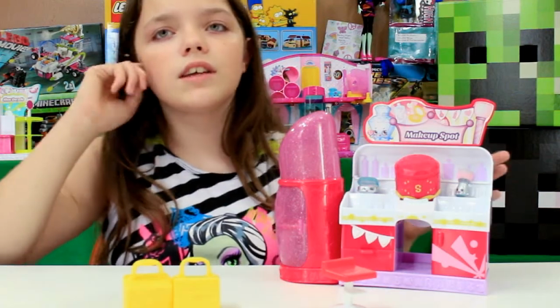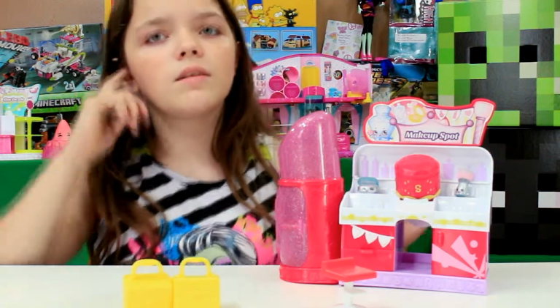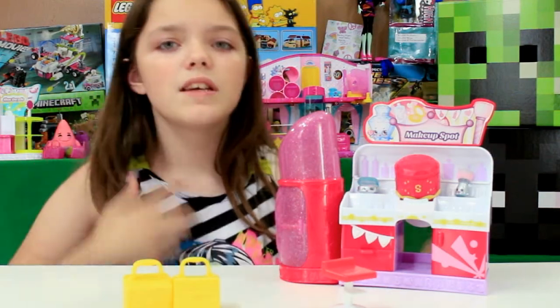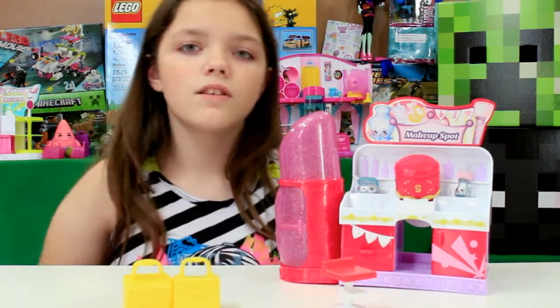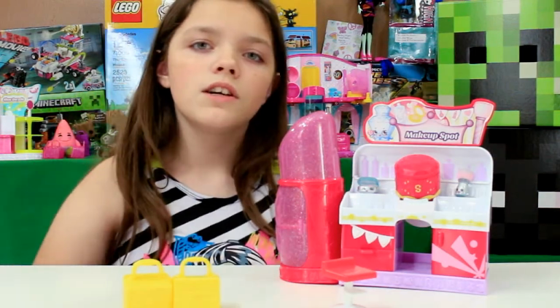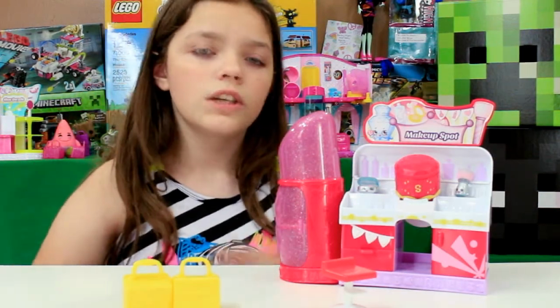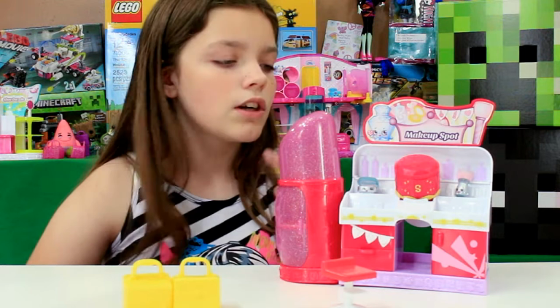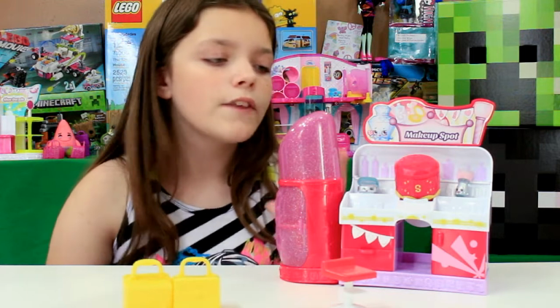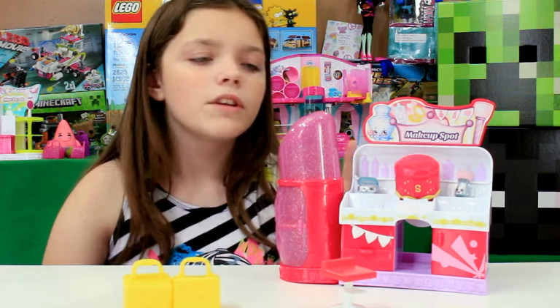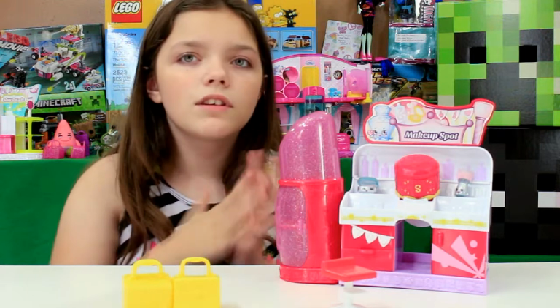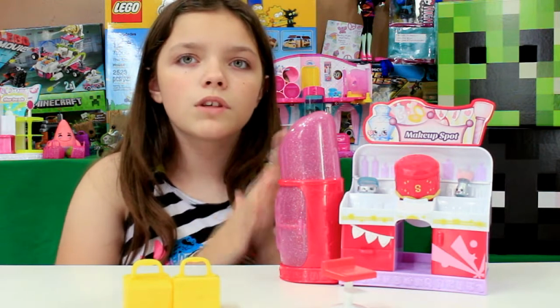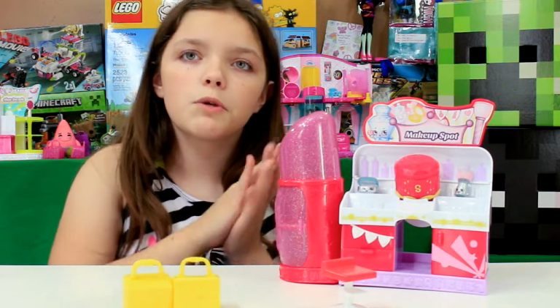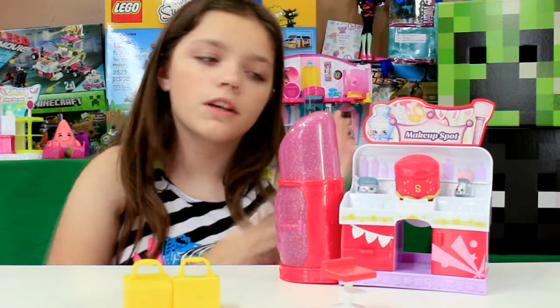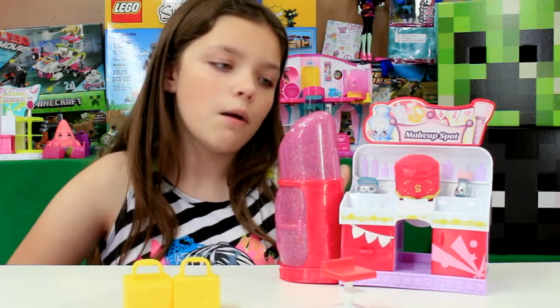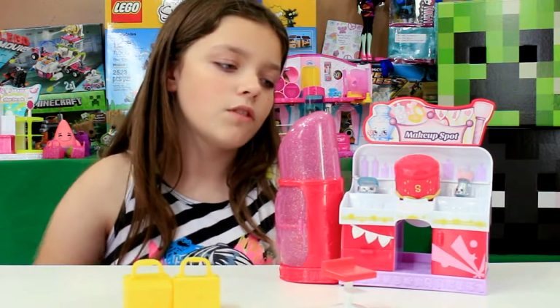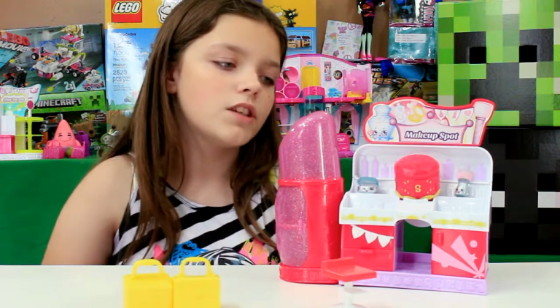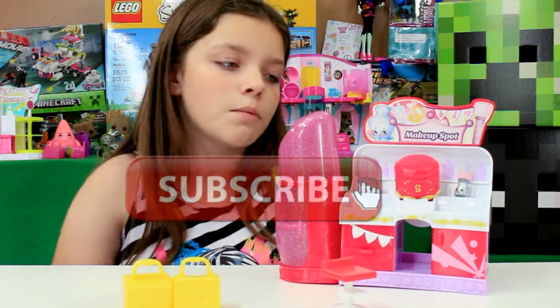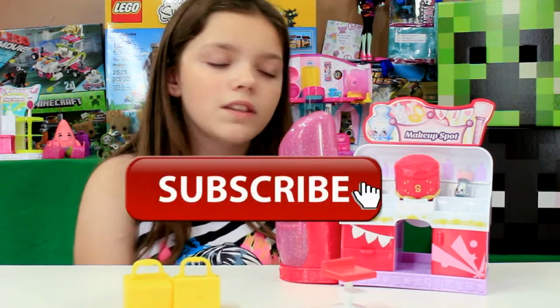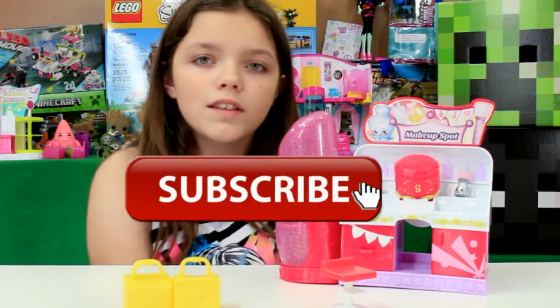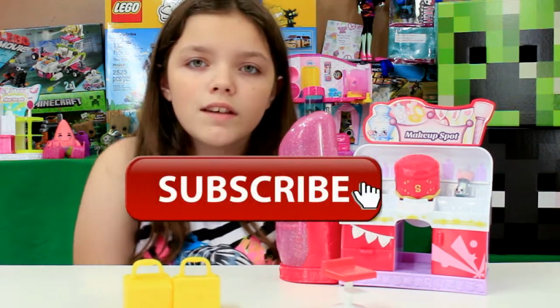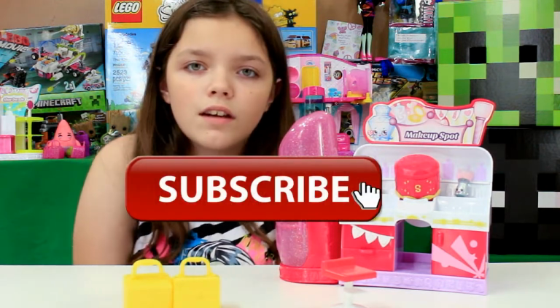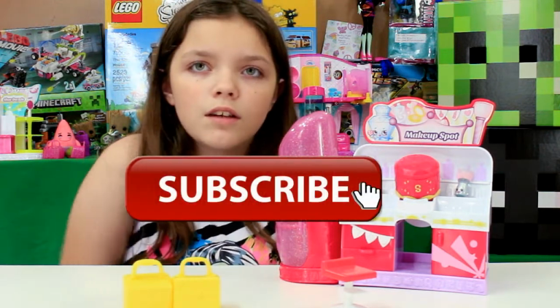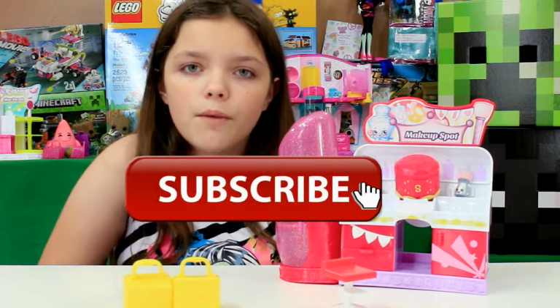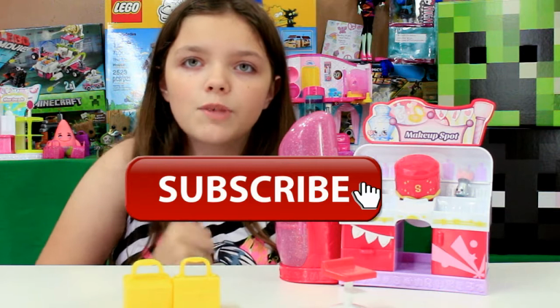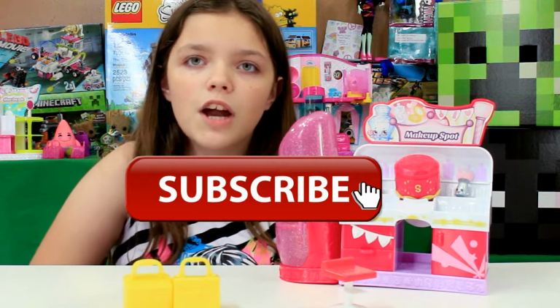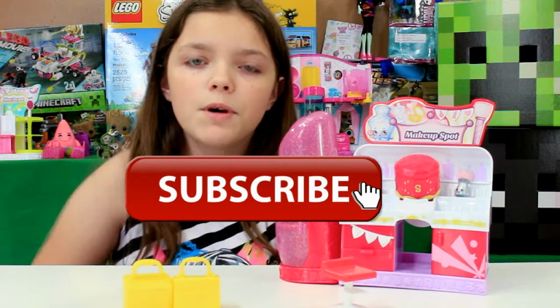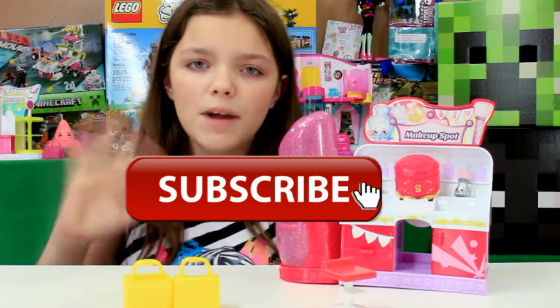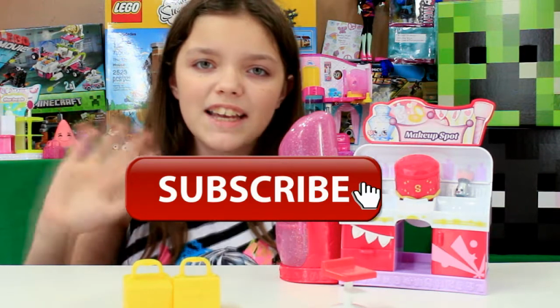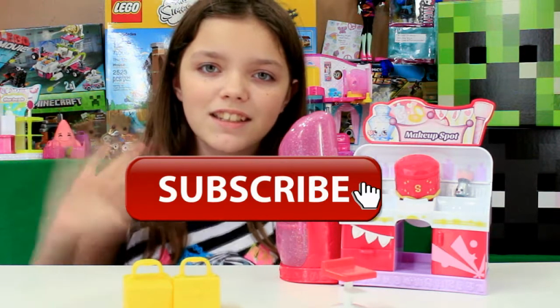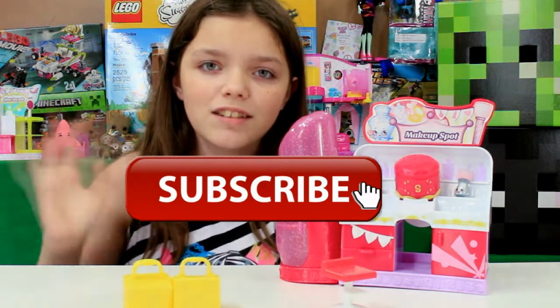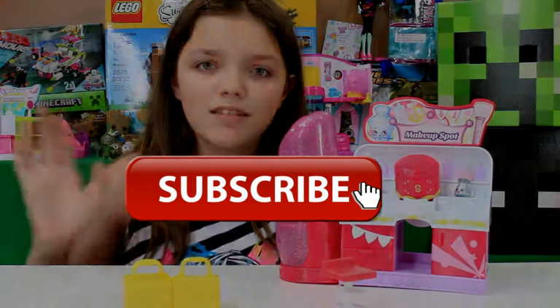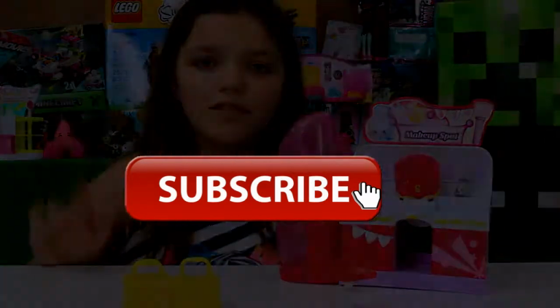That's everything that comes with it! Check out our other ones because we're gonna be opening a lot more Shopkins sets. Thumbs up, subscribe — bye guys!